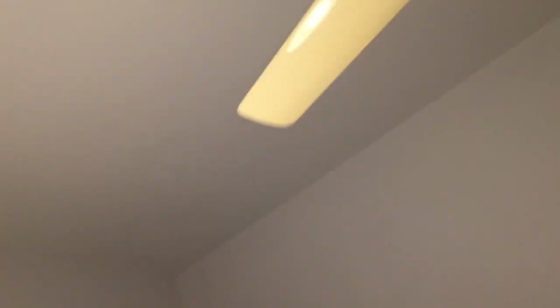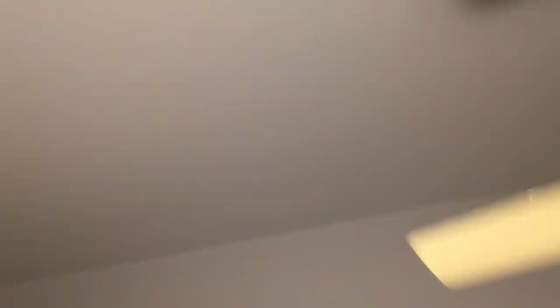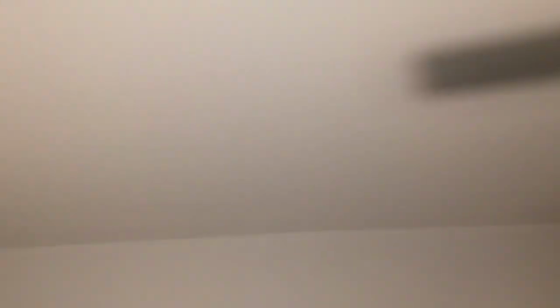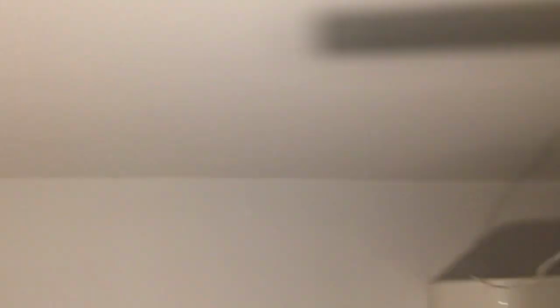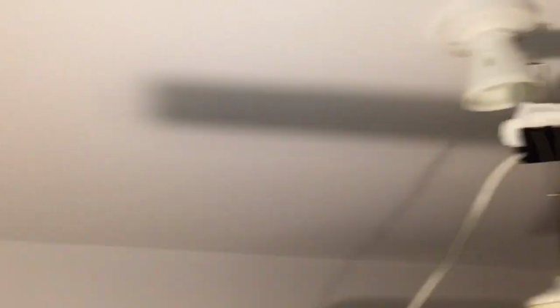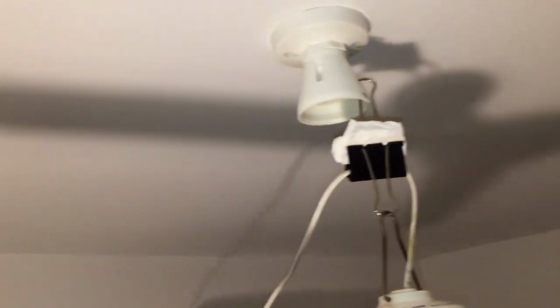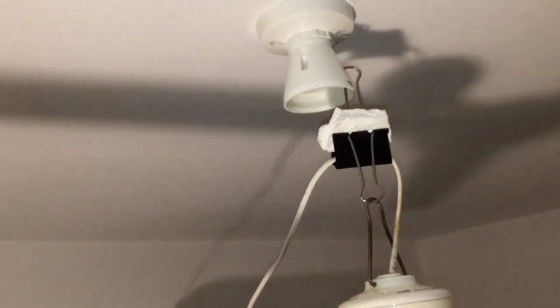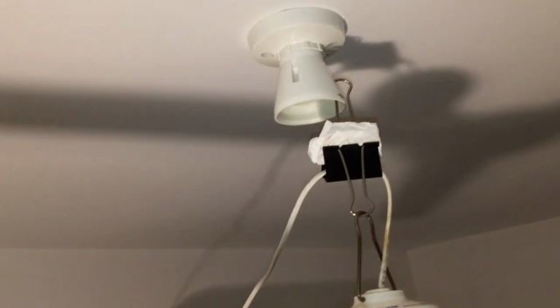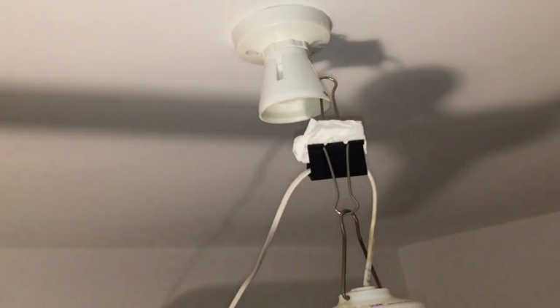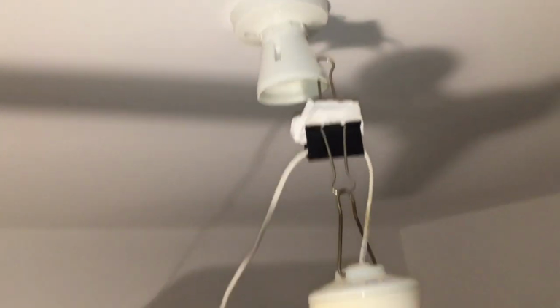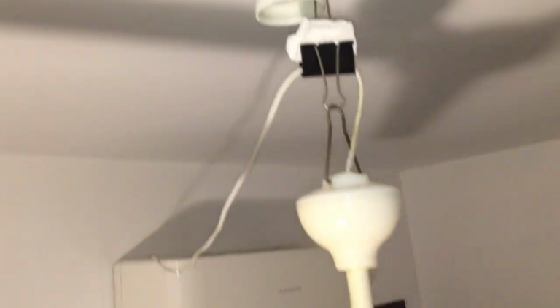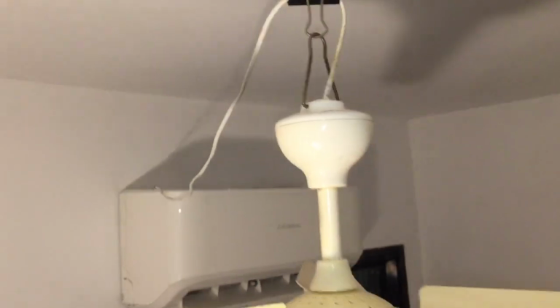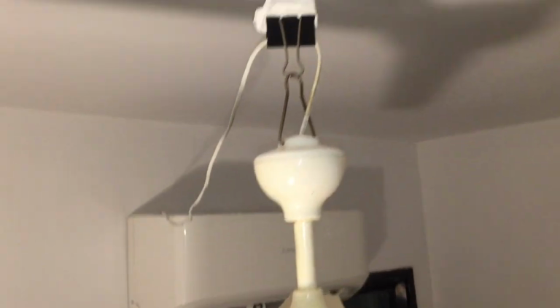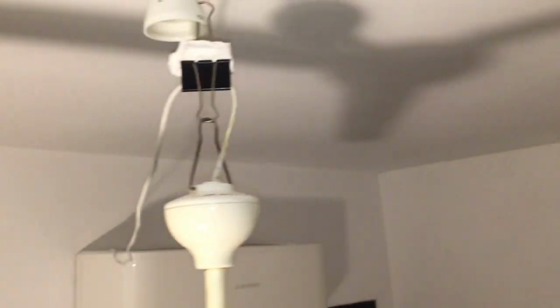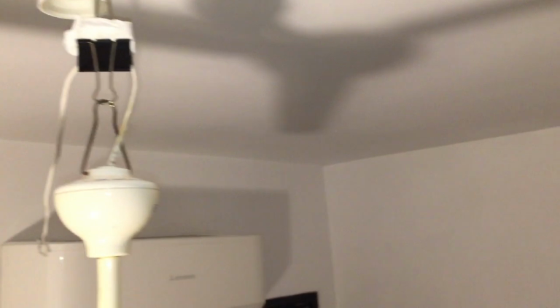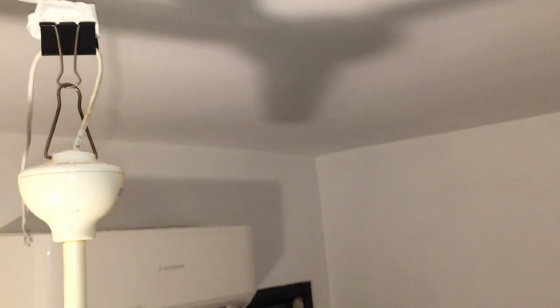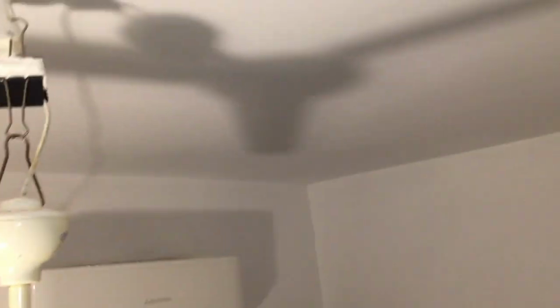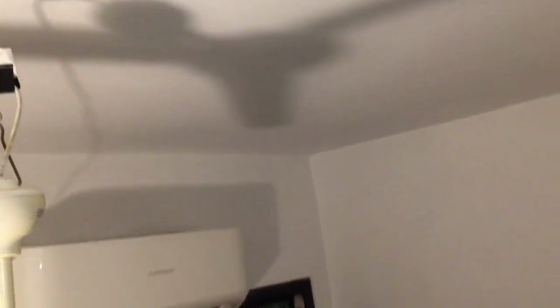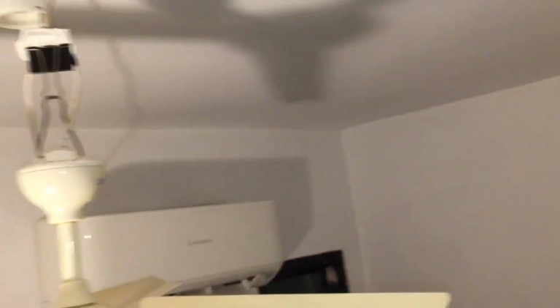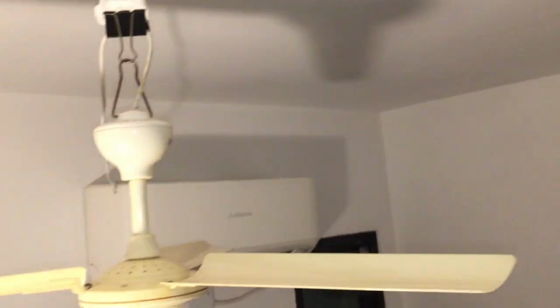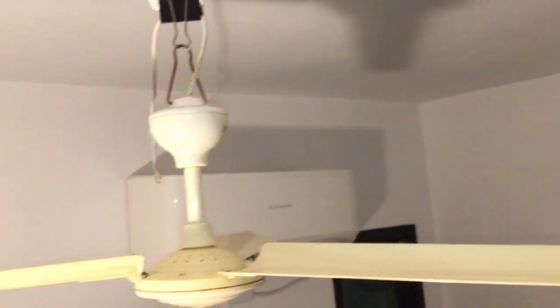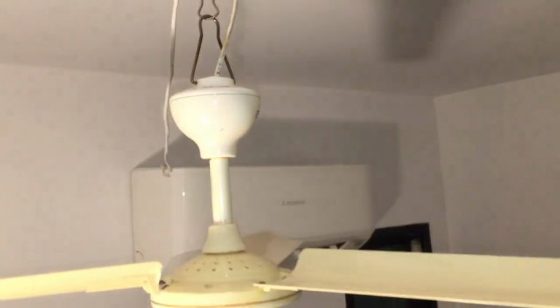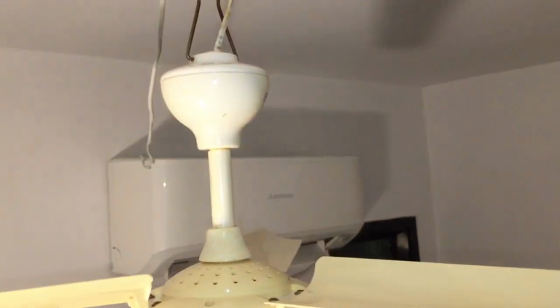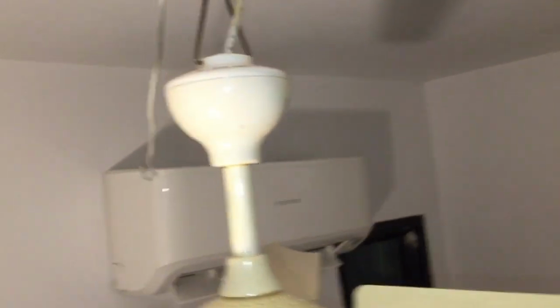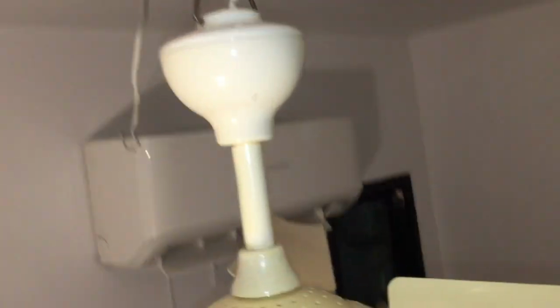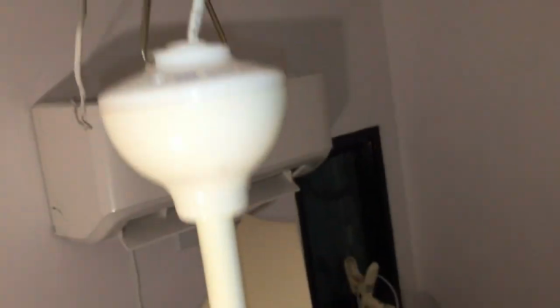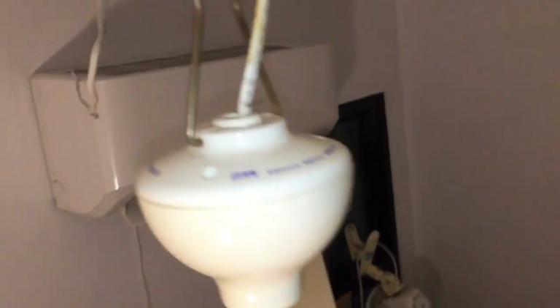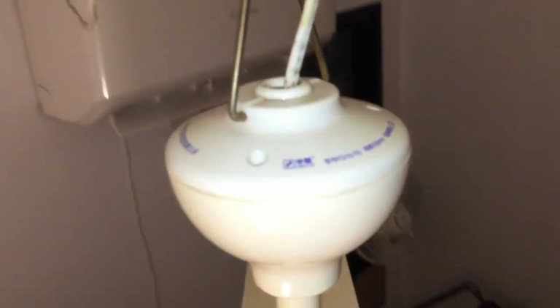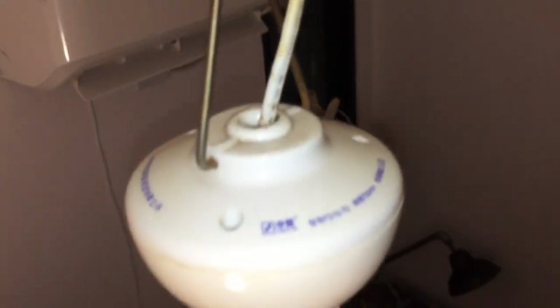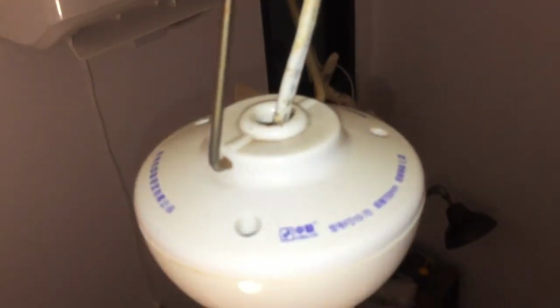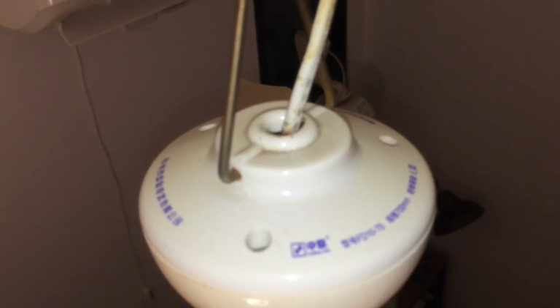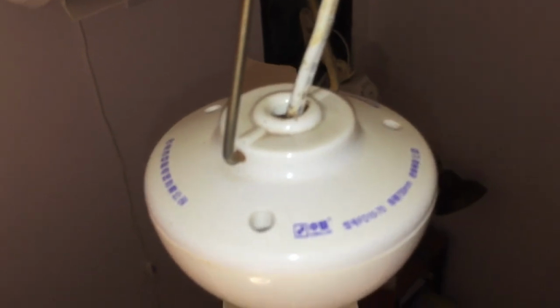This is temporarily installed, as I said, because I'm actually going to get a proper ceiling fan for this room.